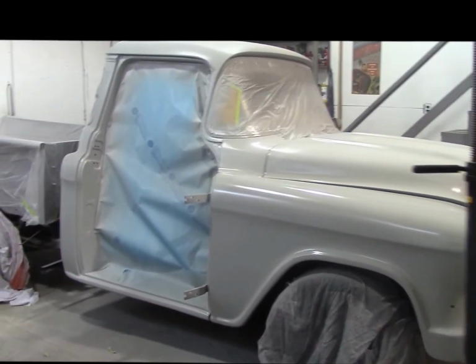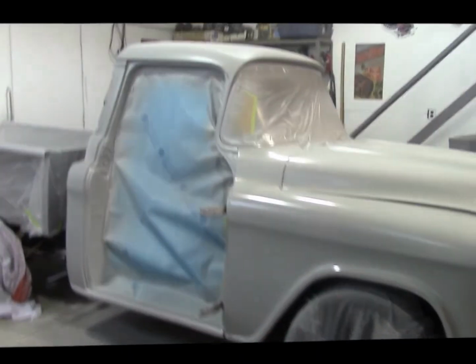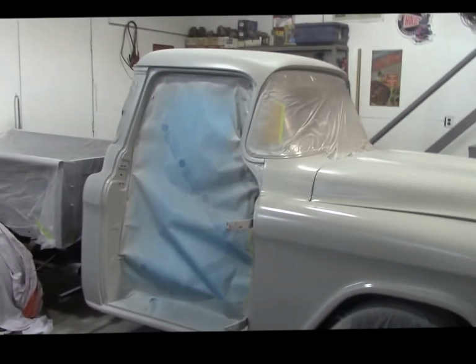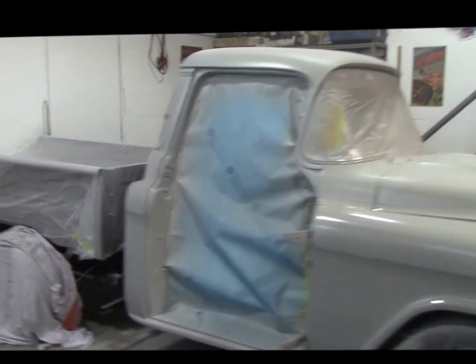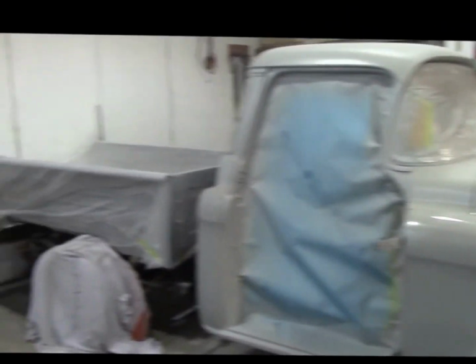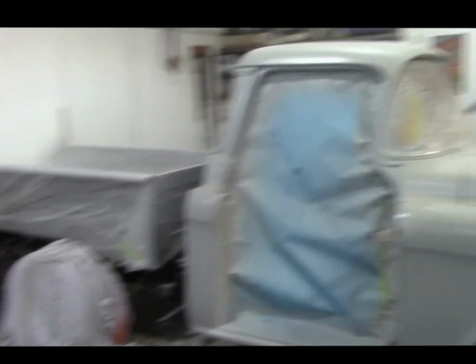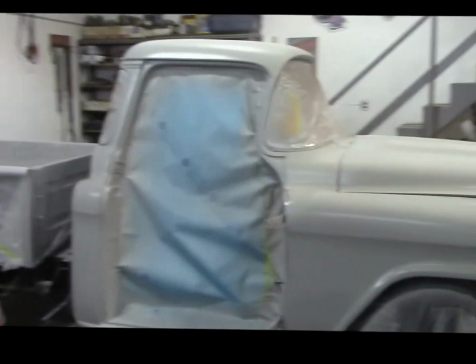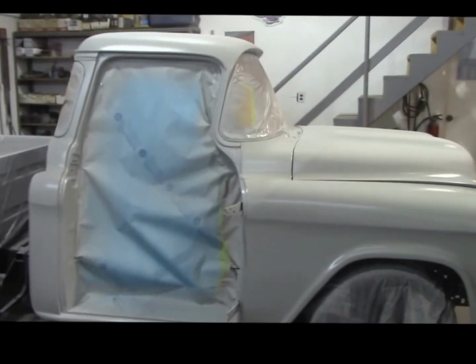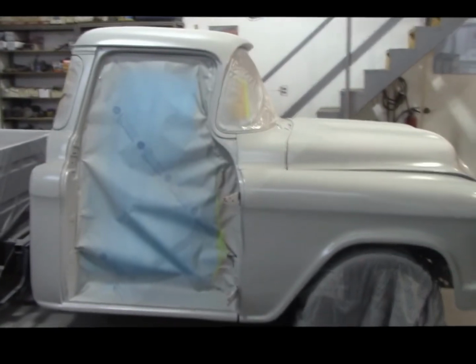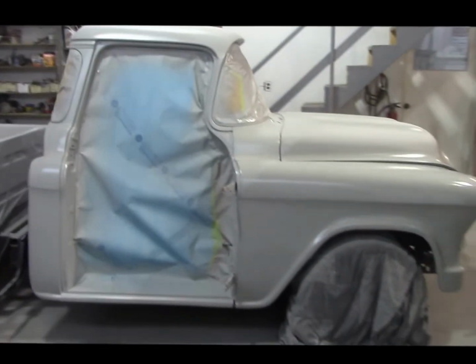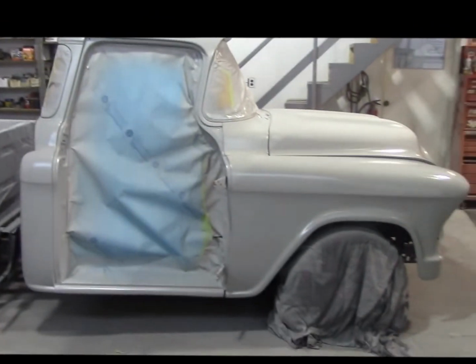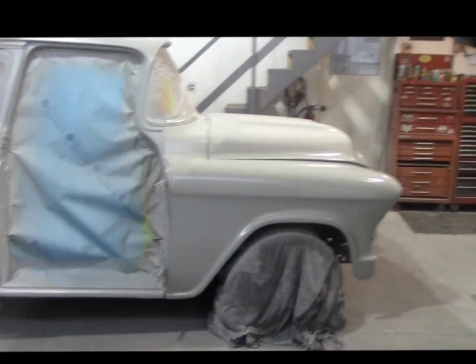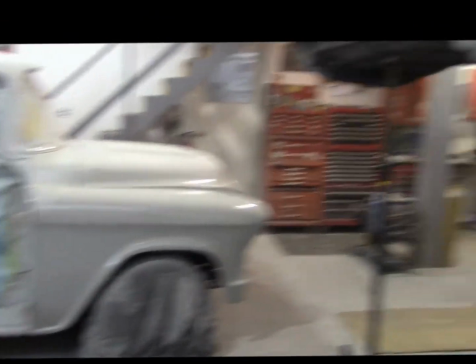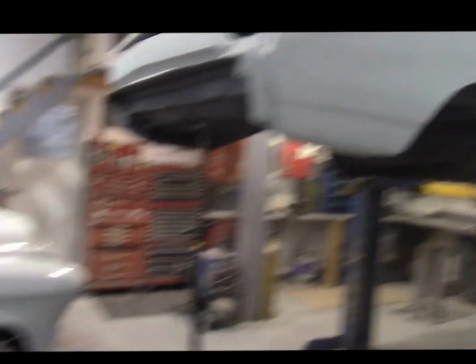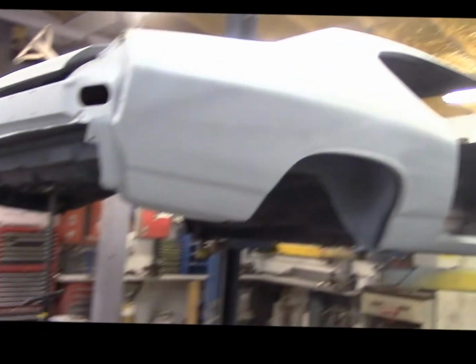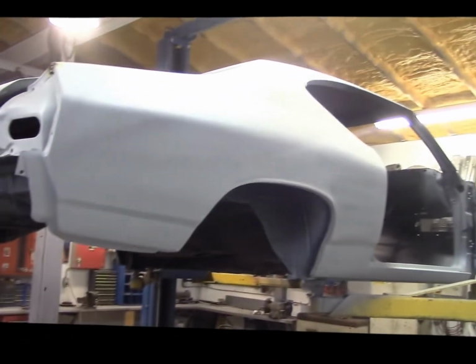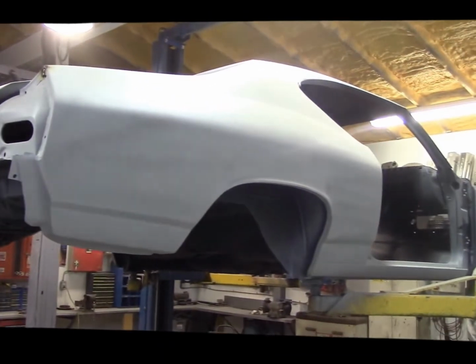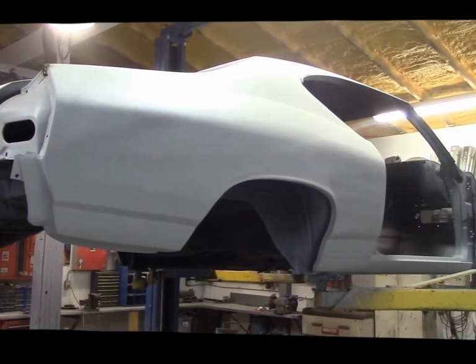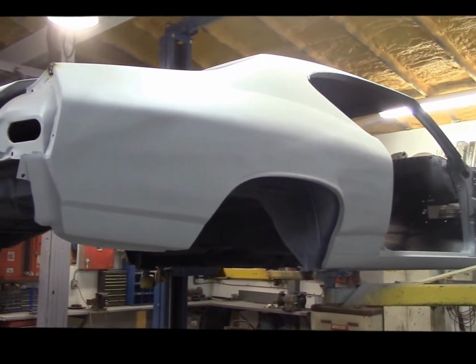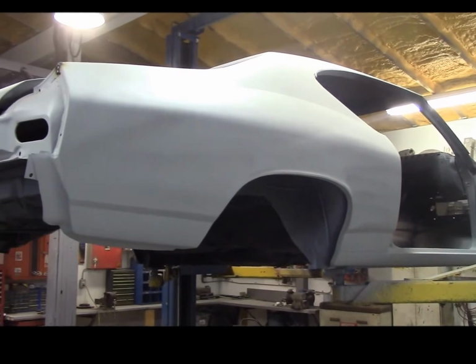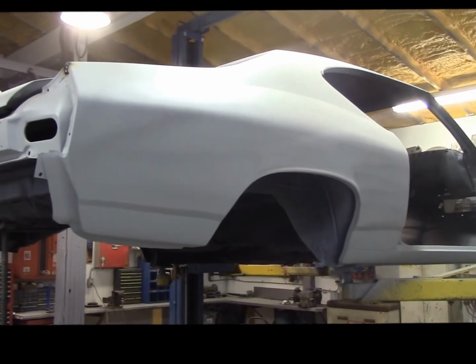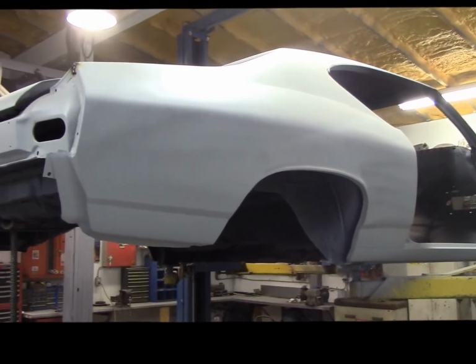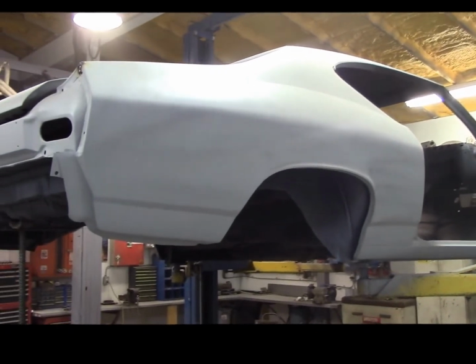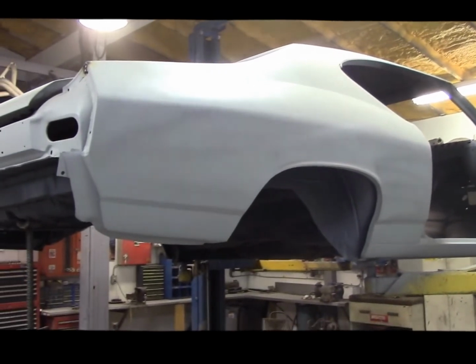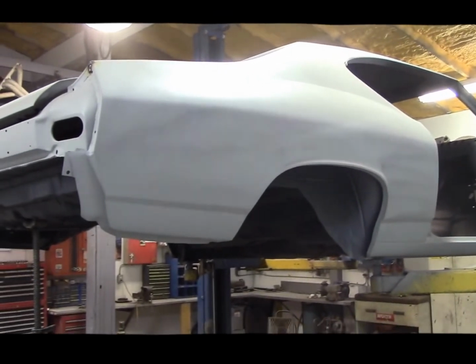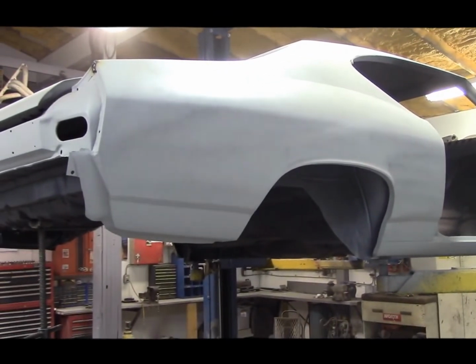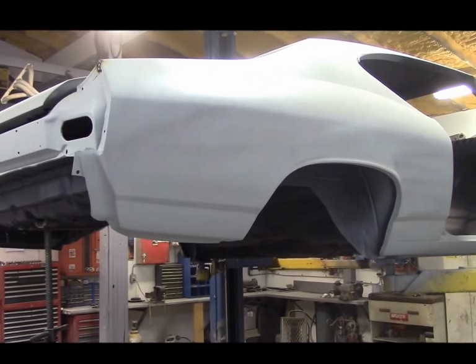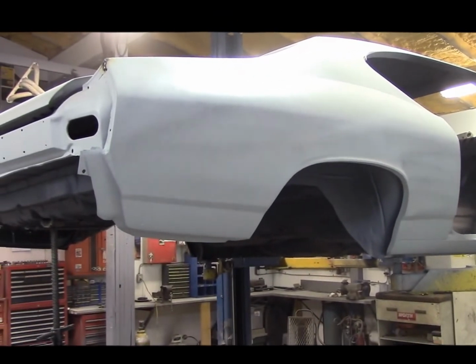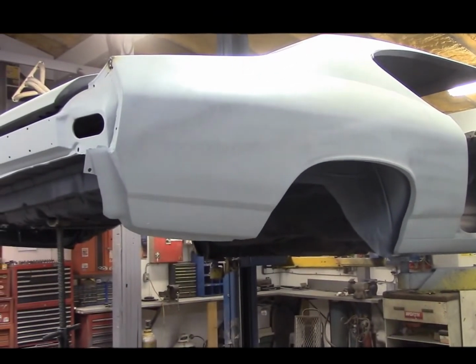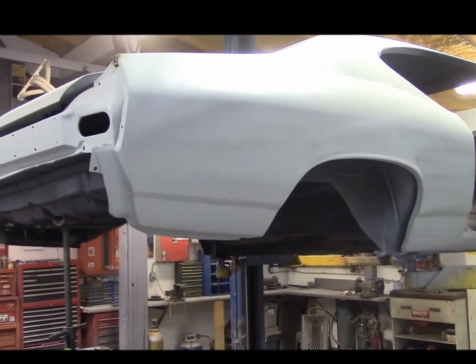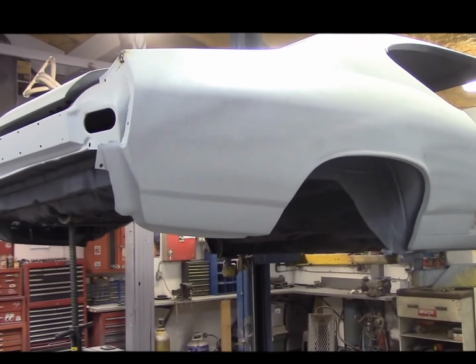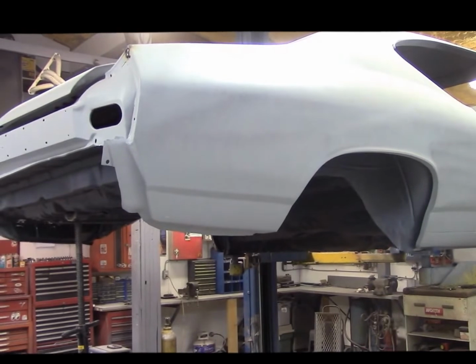Stay tuned — we'll keep you in touch with what's going on with Tim's truck and what's going on with the little Chevelle here. There are lots of projects on the go, so we'll let you know what else is coming up.